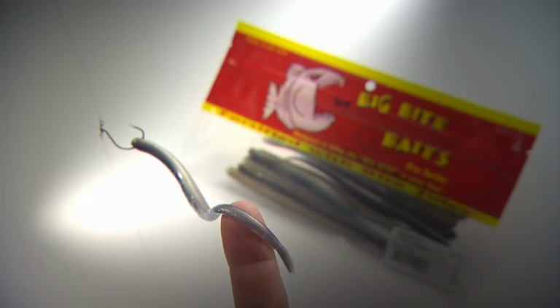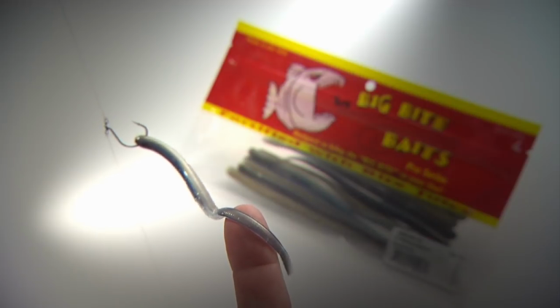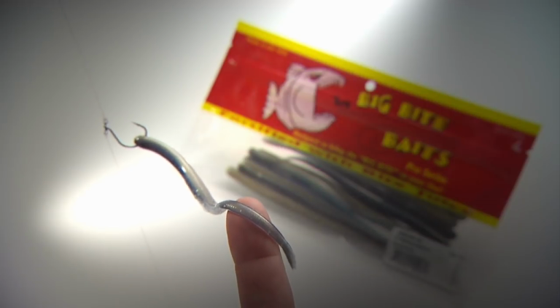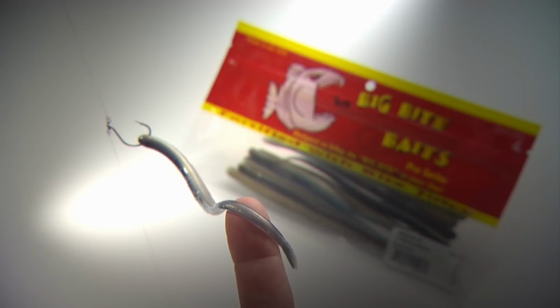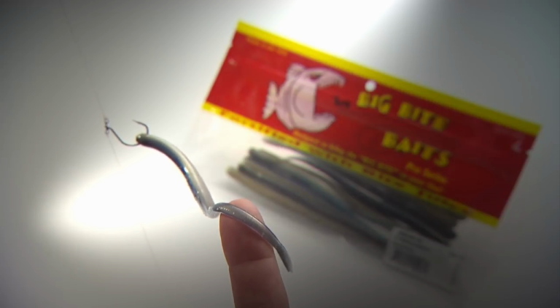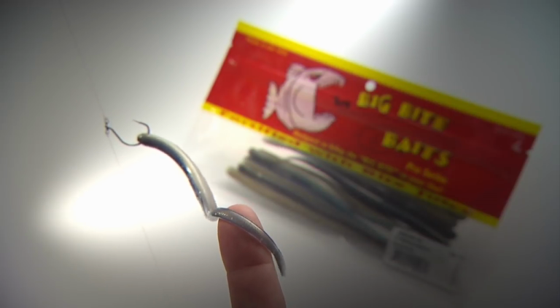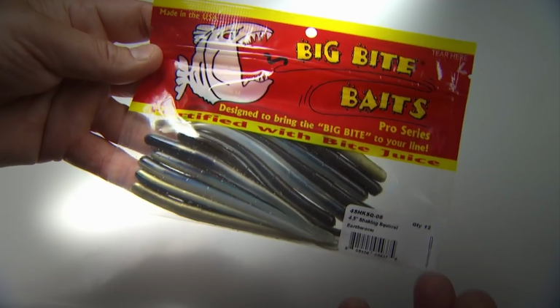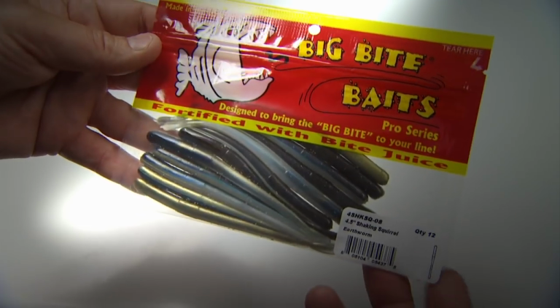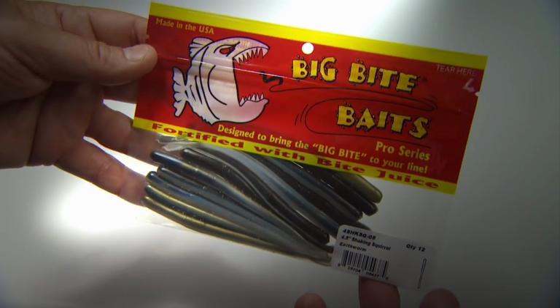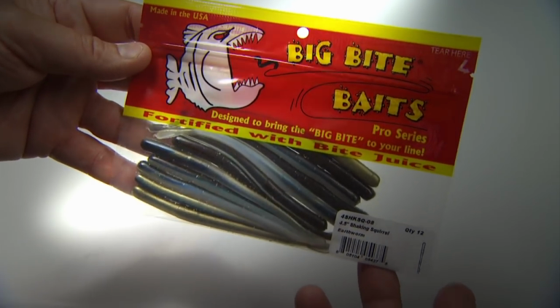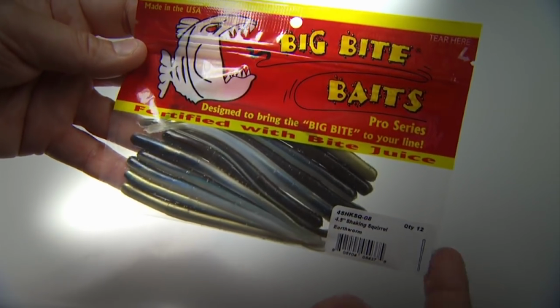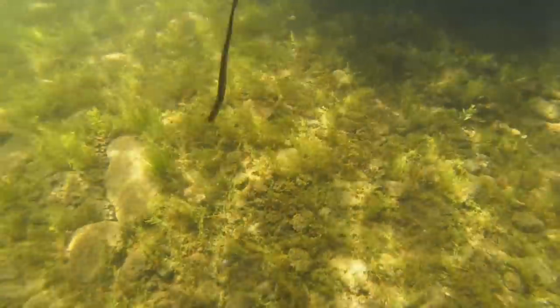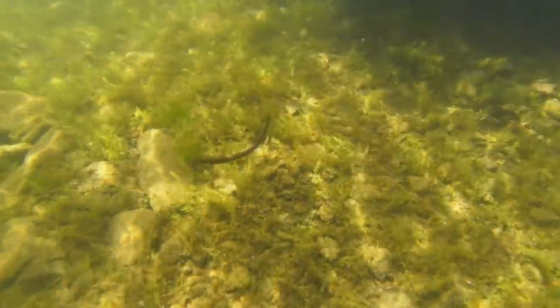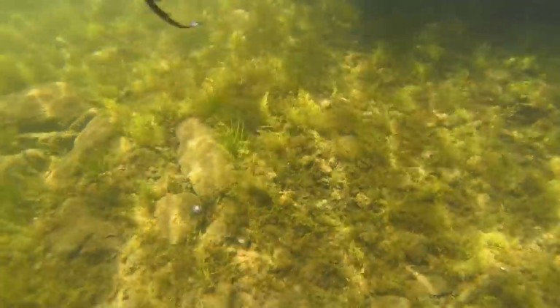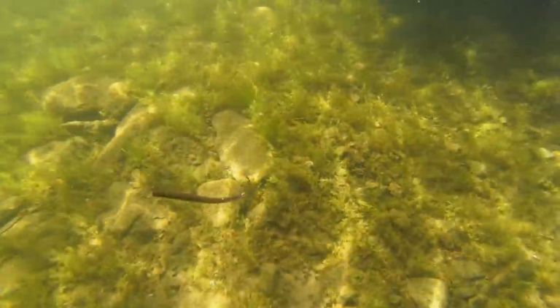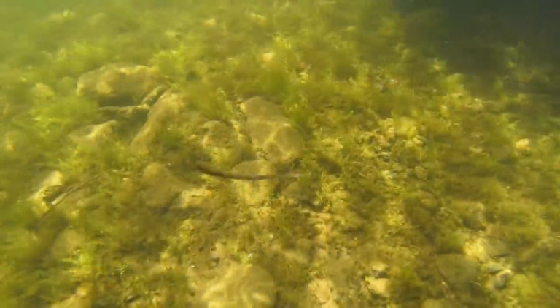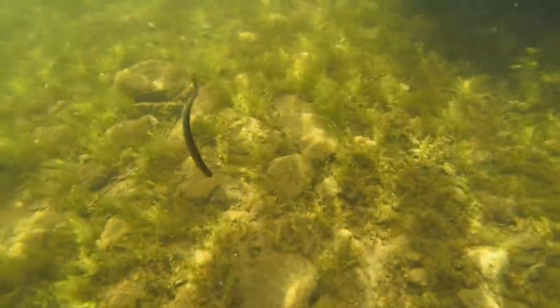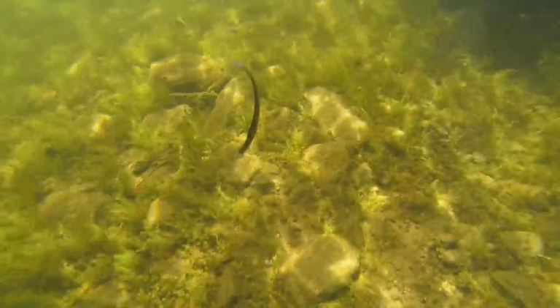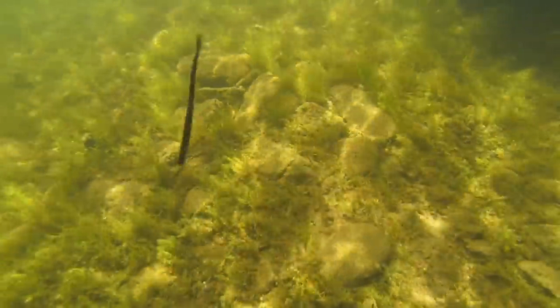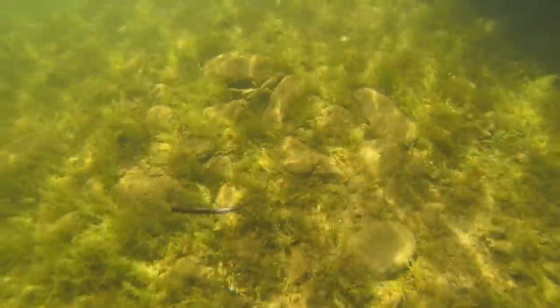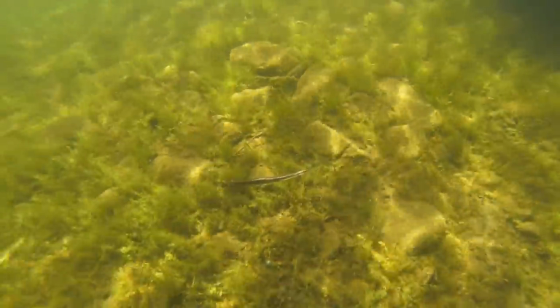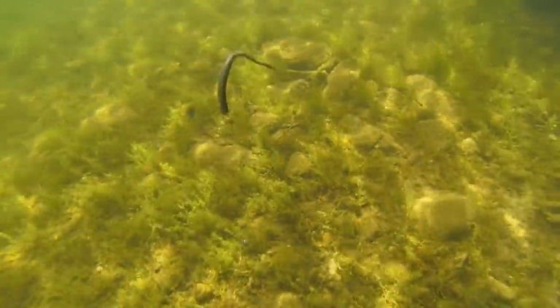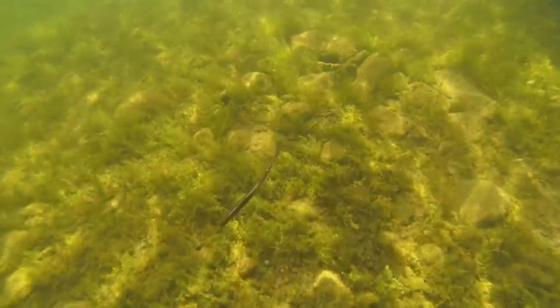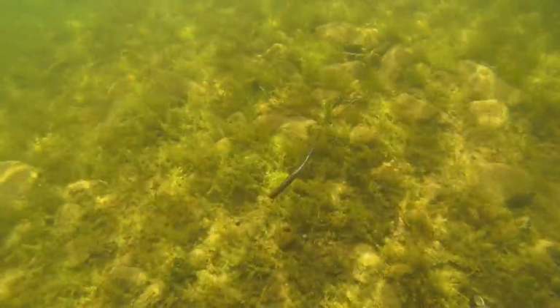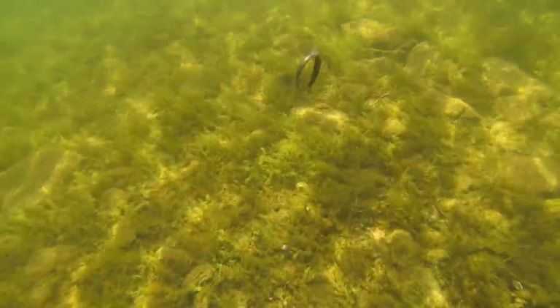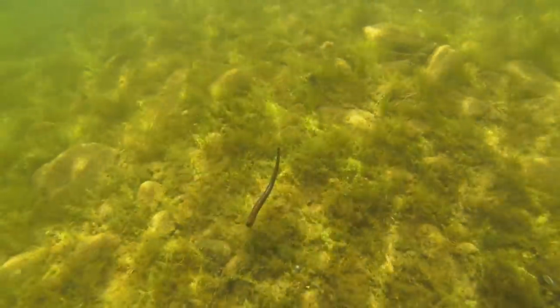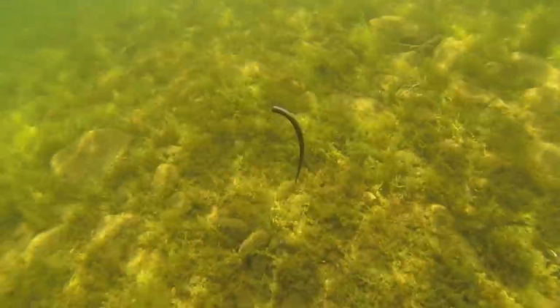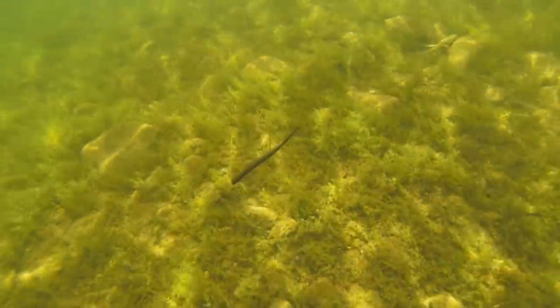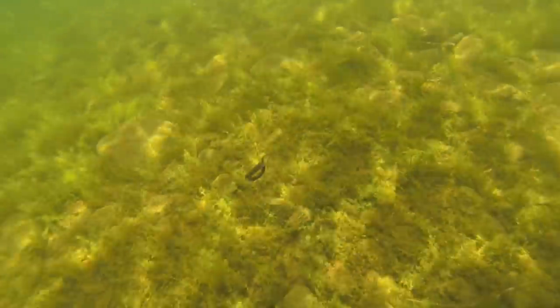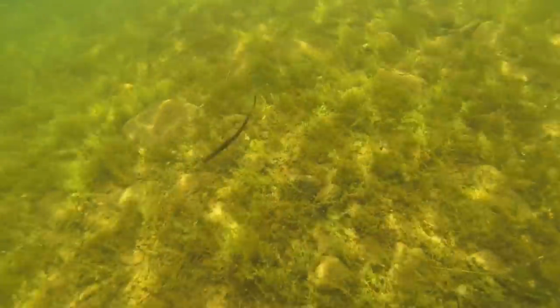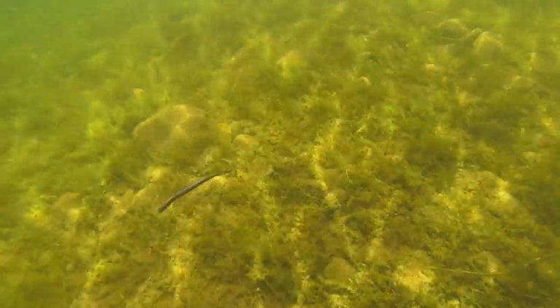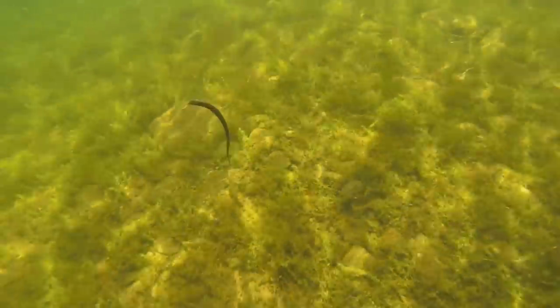Number three: a VMC spin shot and Big Bite shaky squirrel. This bait is so effective because of its efficiency. You can fish it right on the spot, and that subtle plastic stays right in the strike zone.